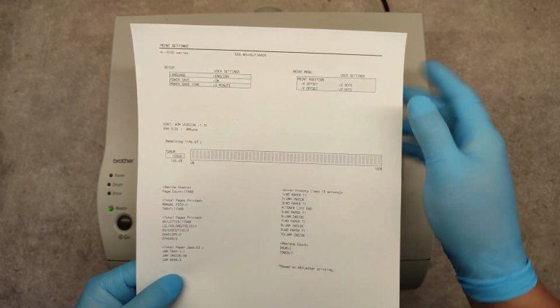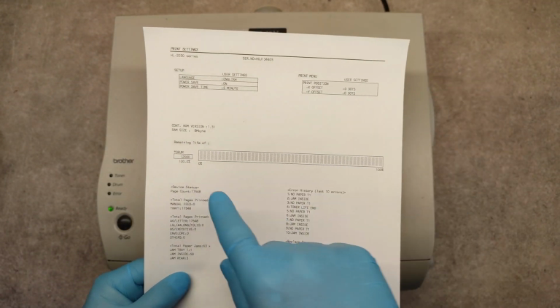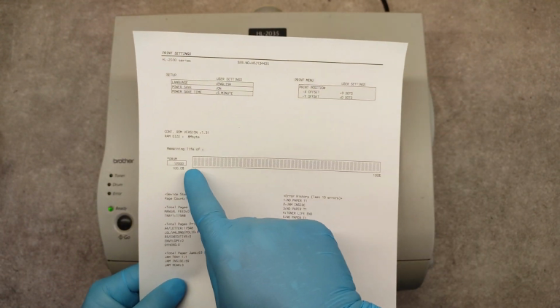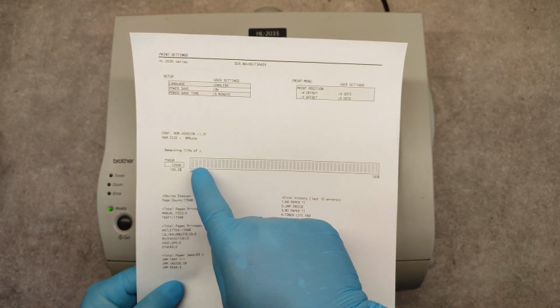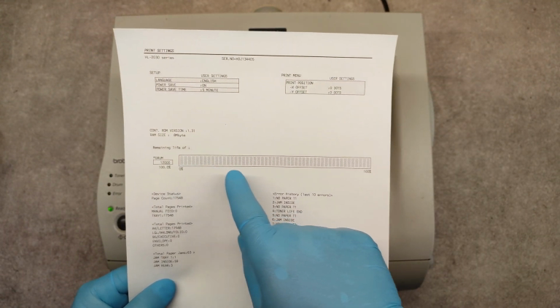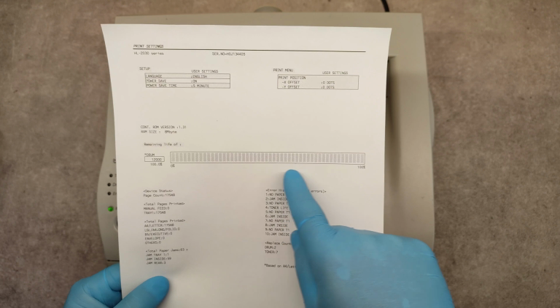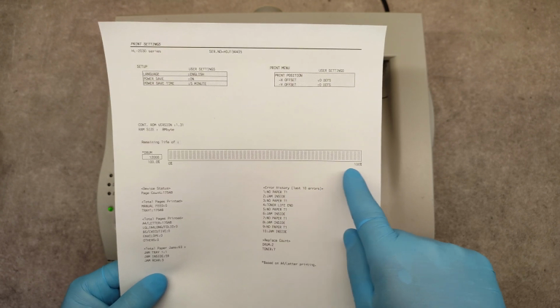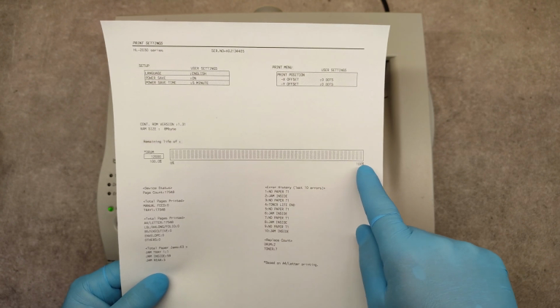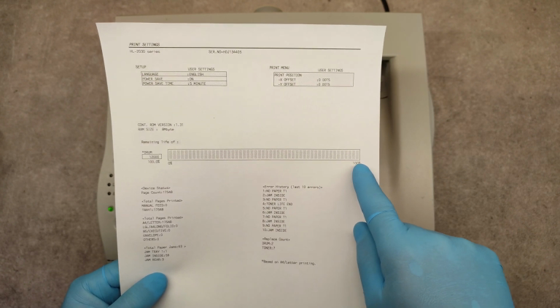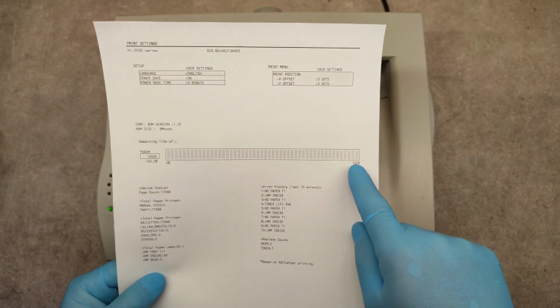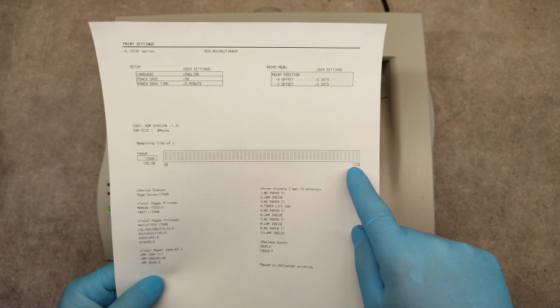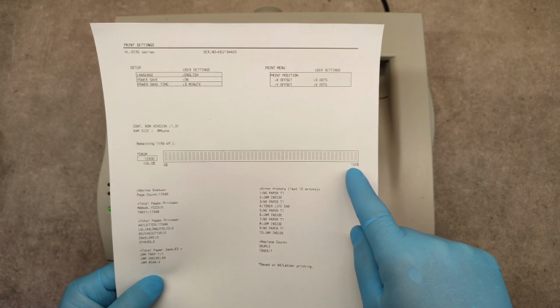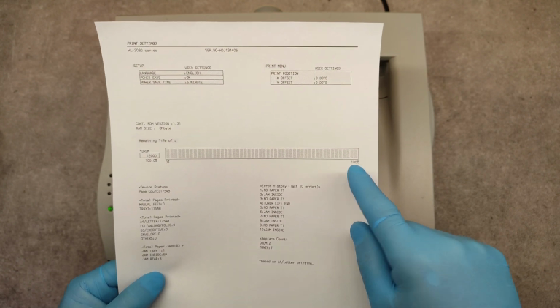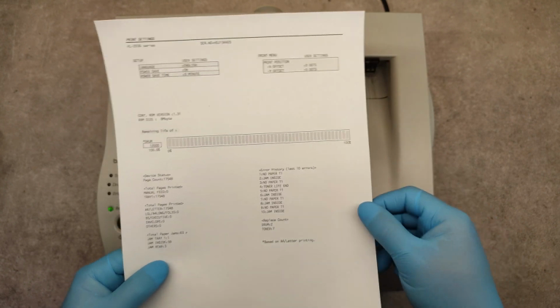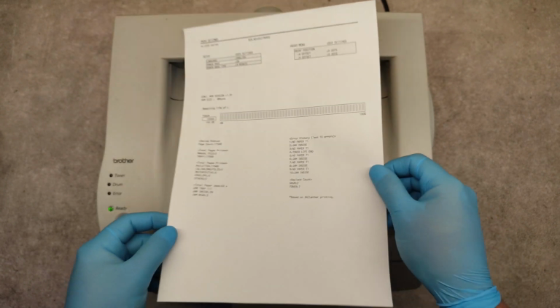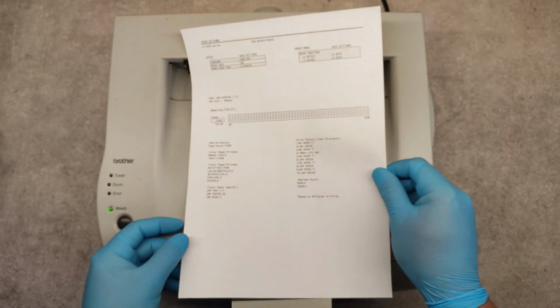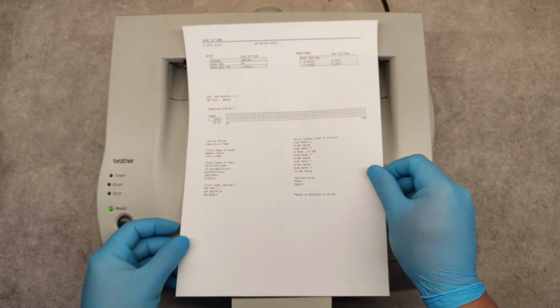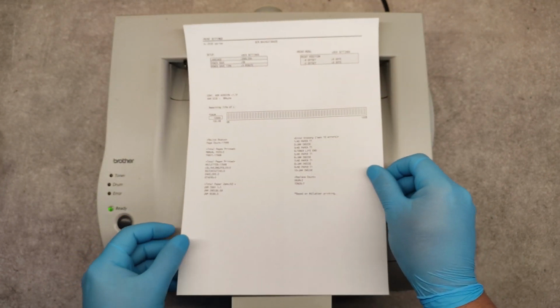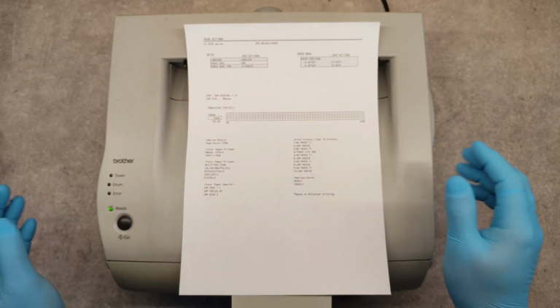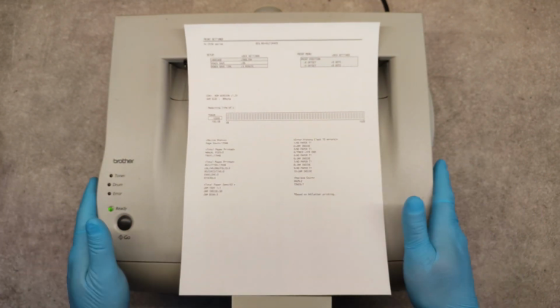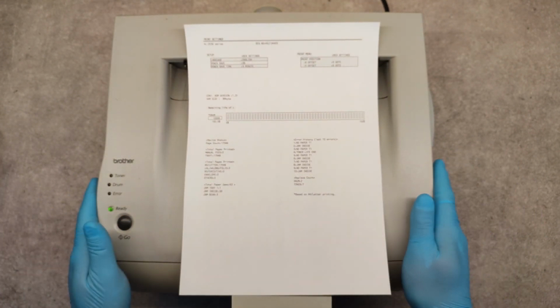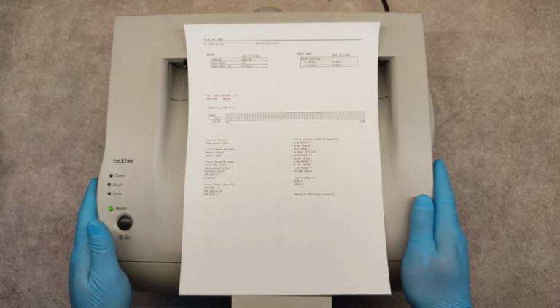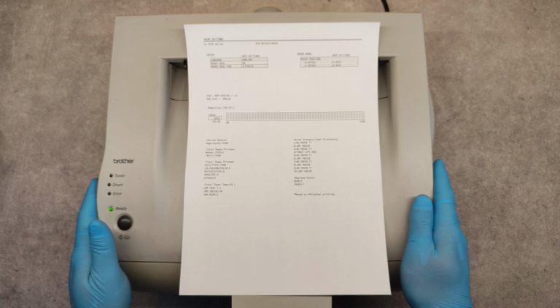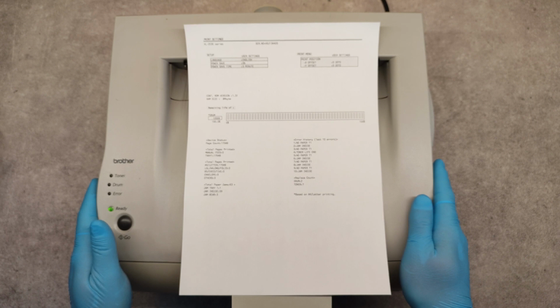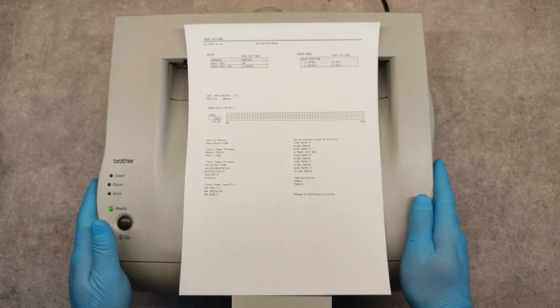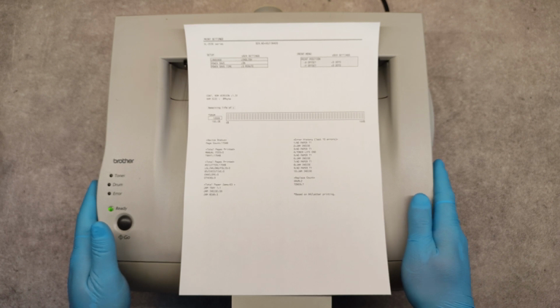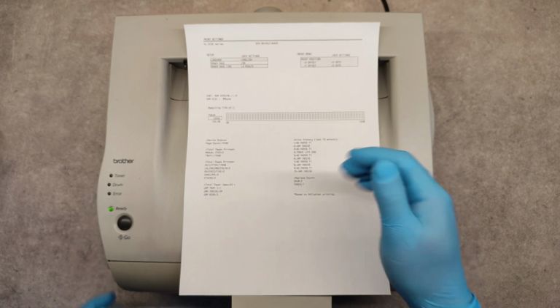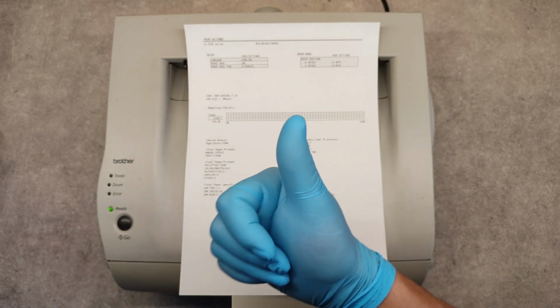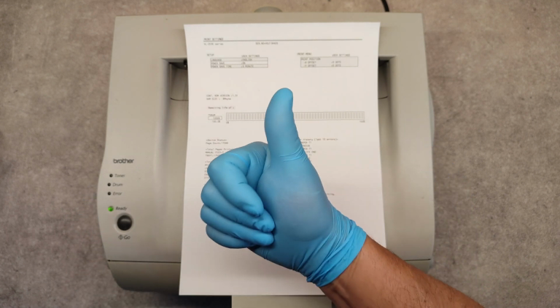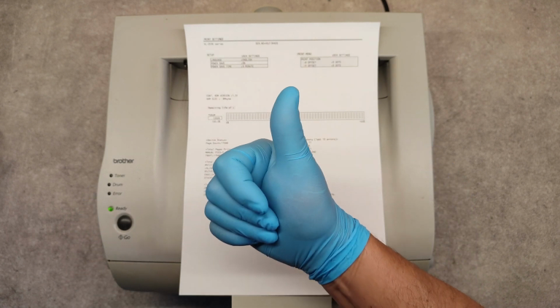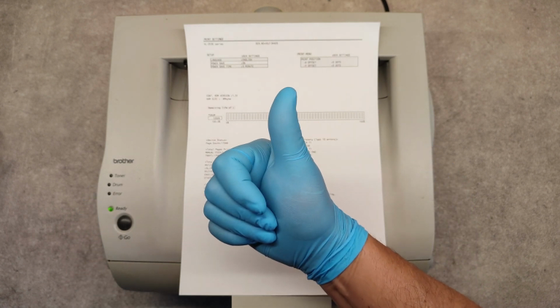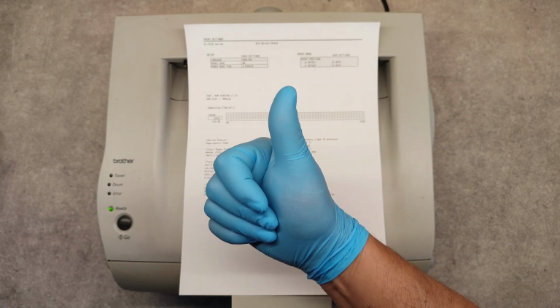Yes, the drum counter is one hundred percent. So that's it, thank you very much and good luck!